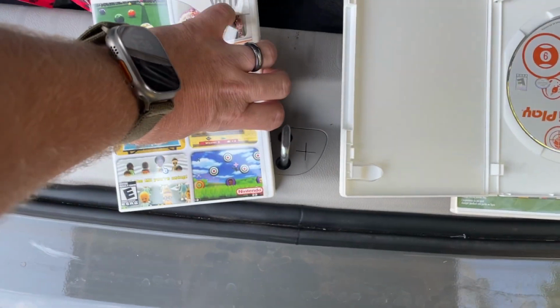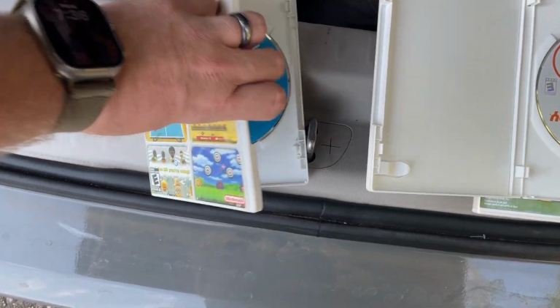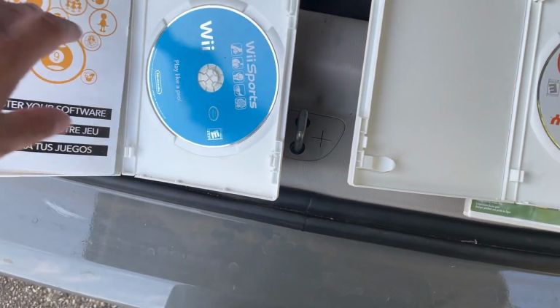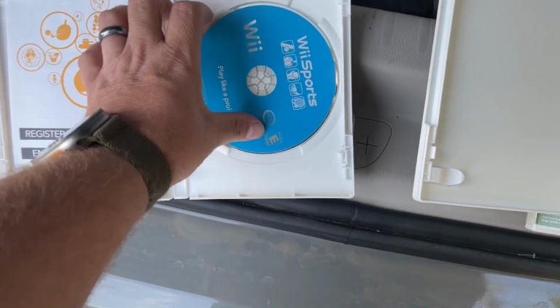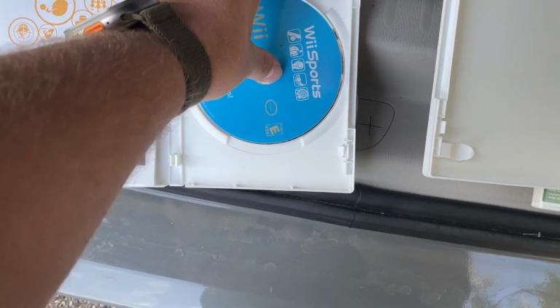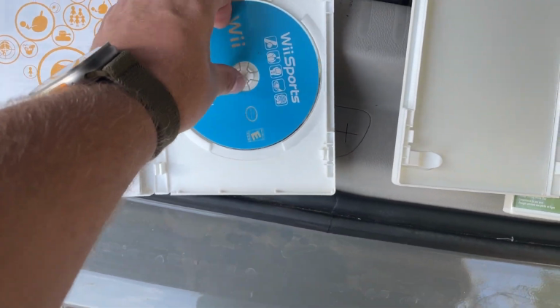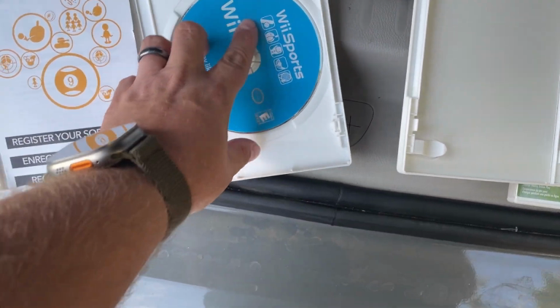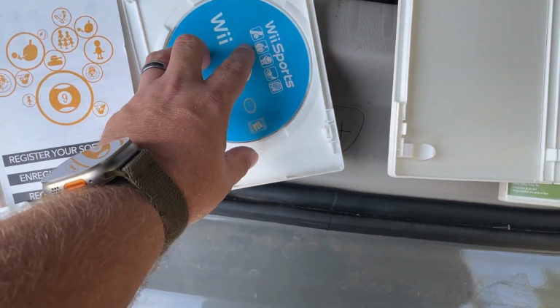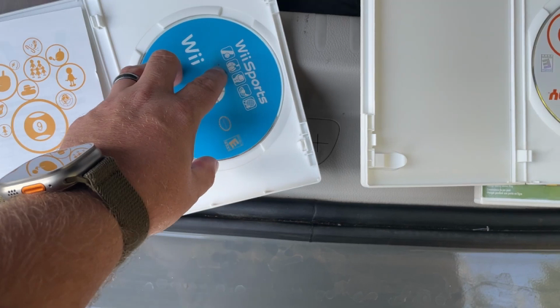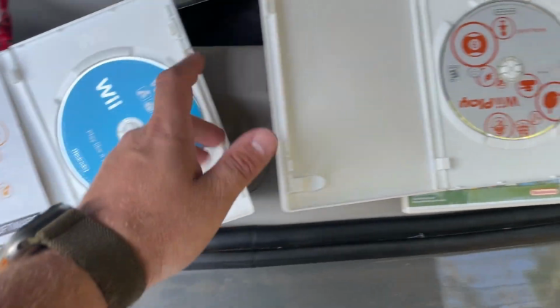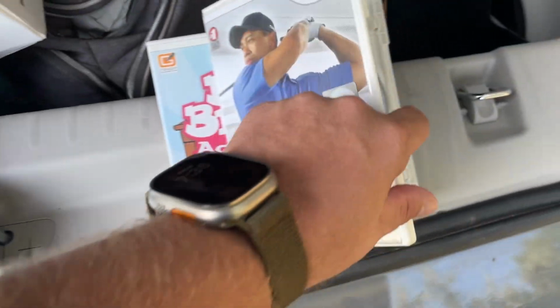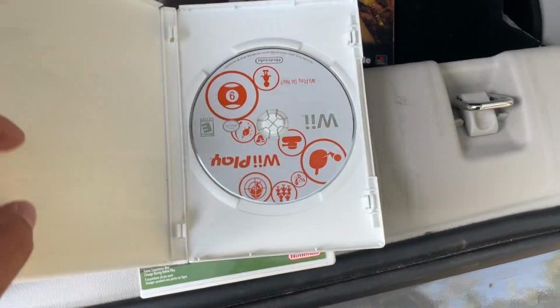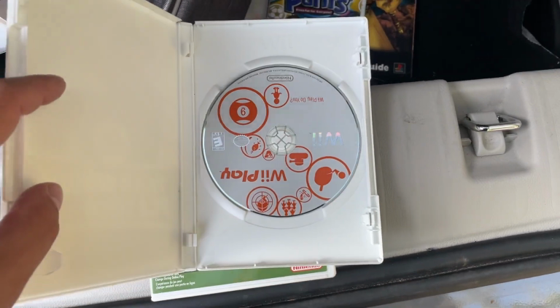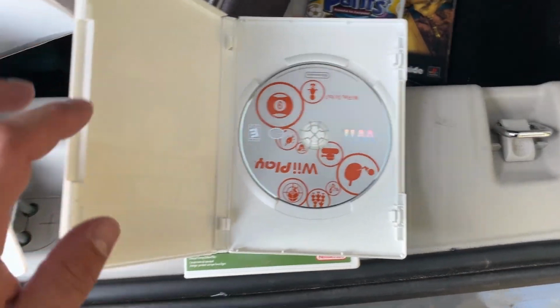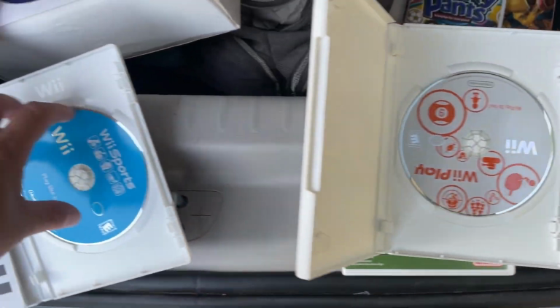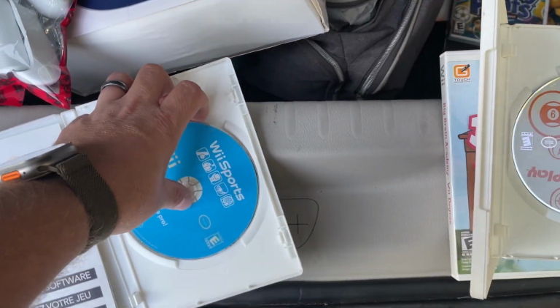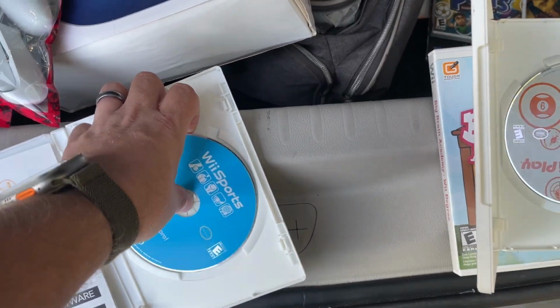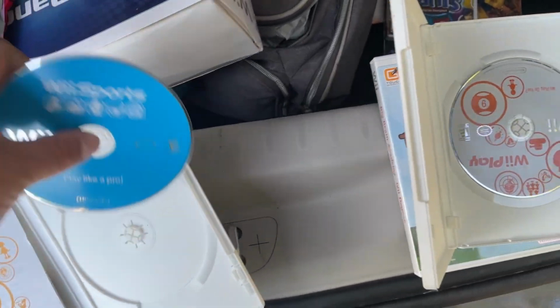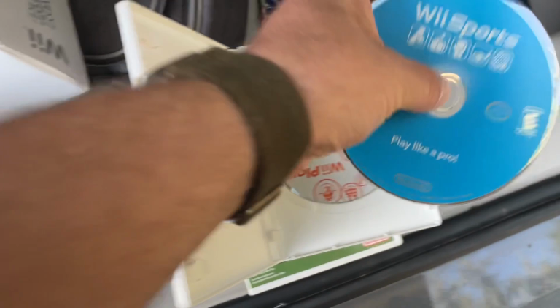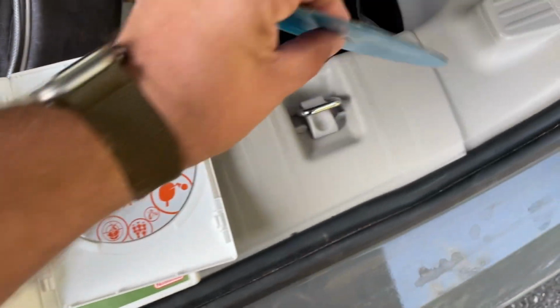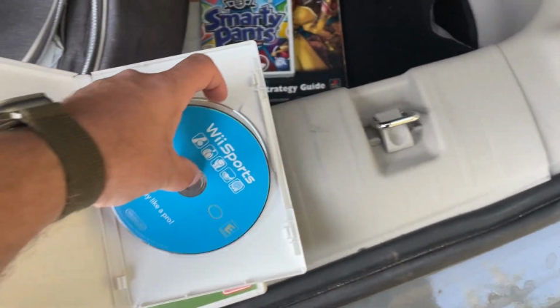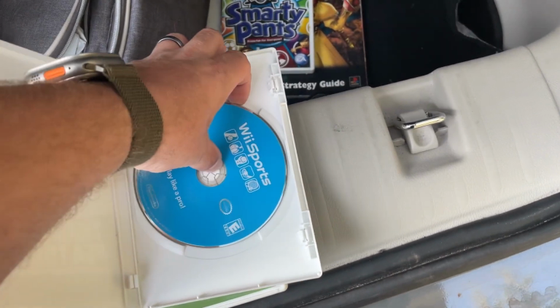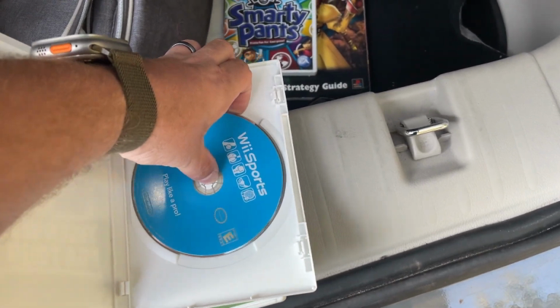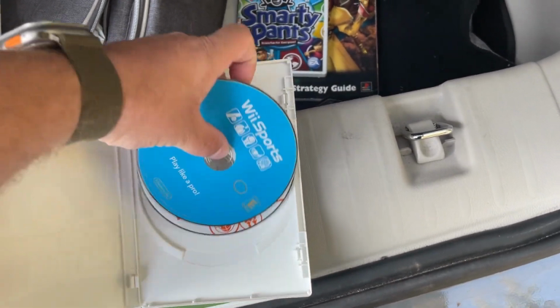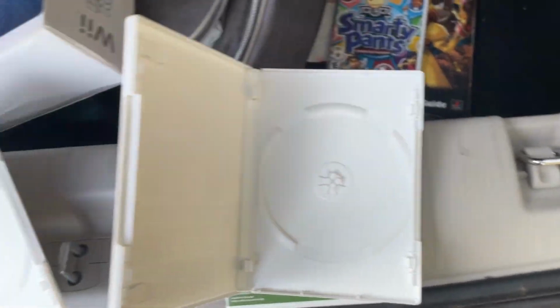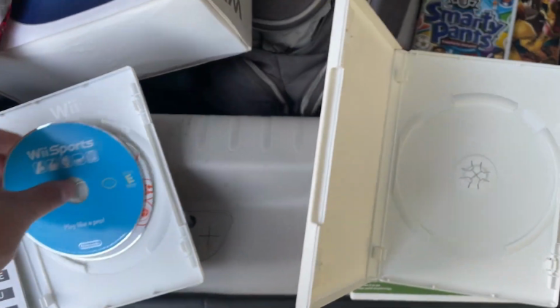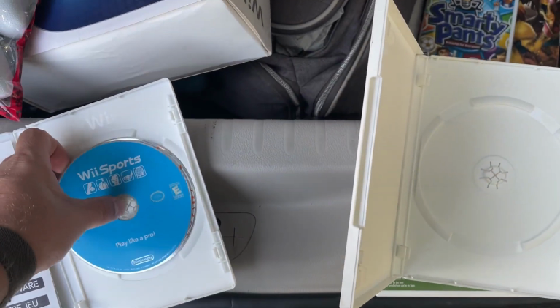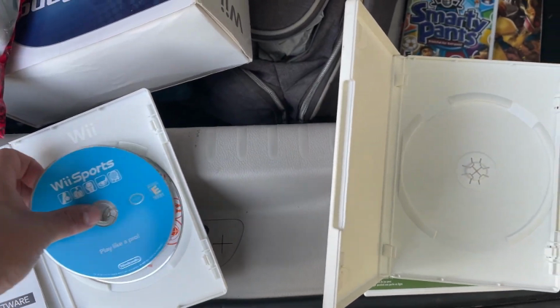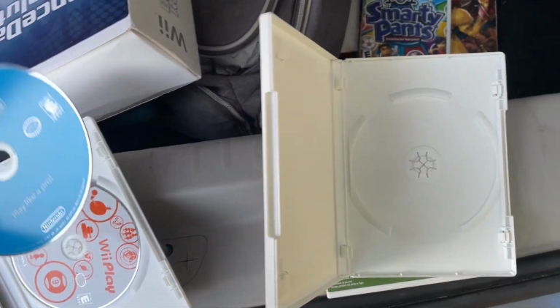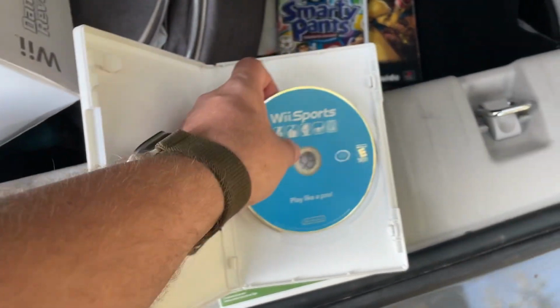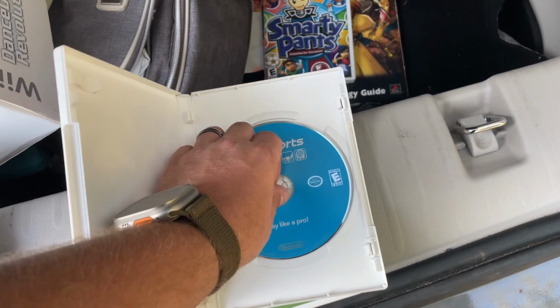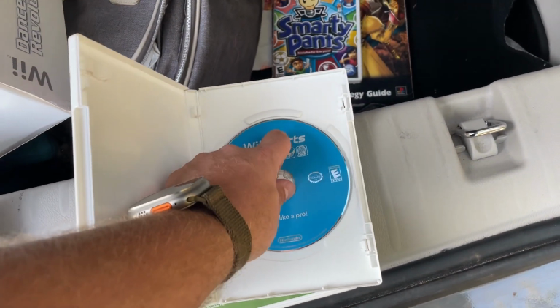This Wii Play is actually Wii Sports, and this Tiger Woods is actually a Wii Play. So we're going to swap this. And now this is a case for Wii Sports.